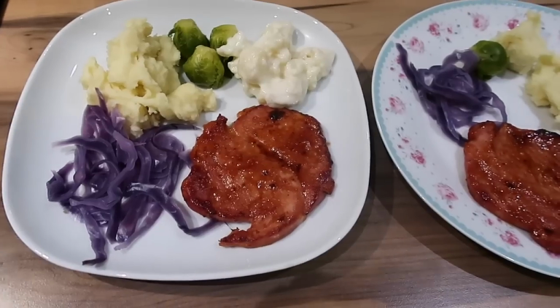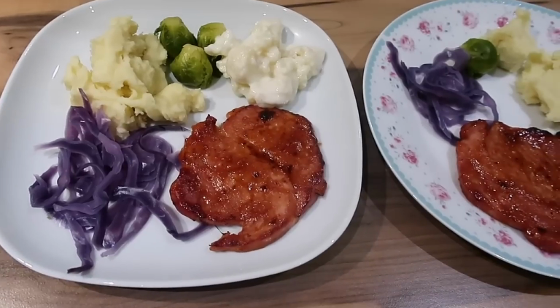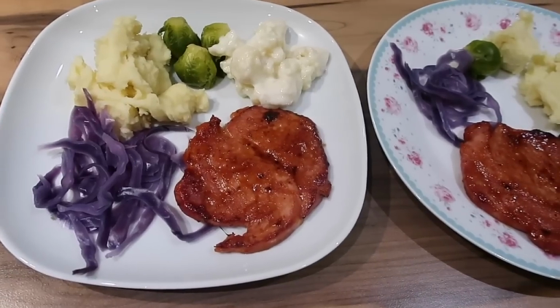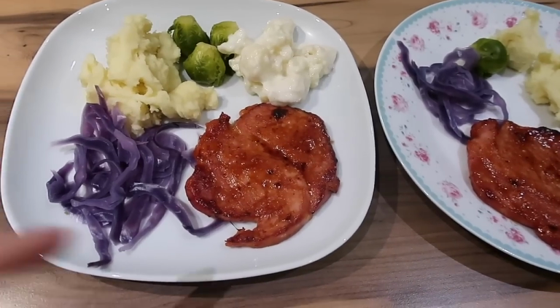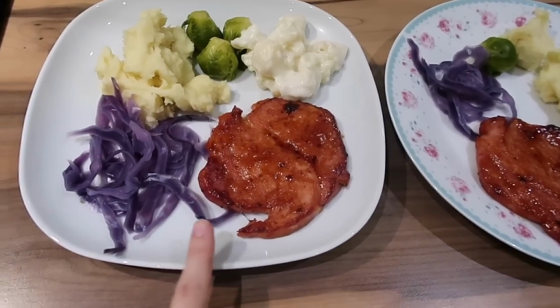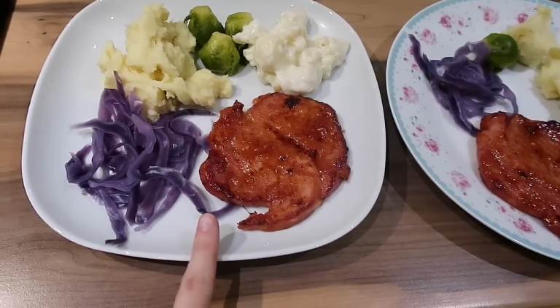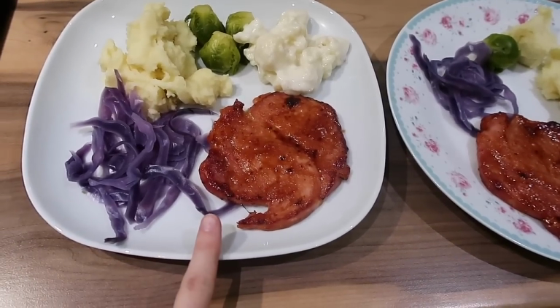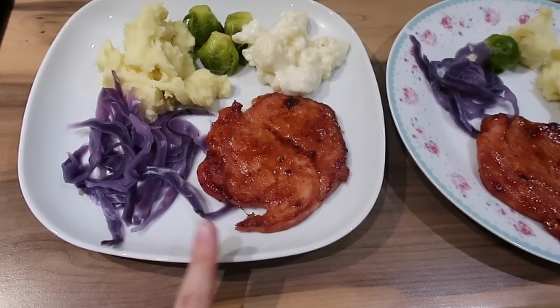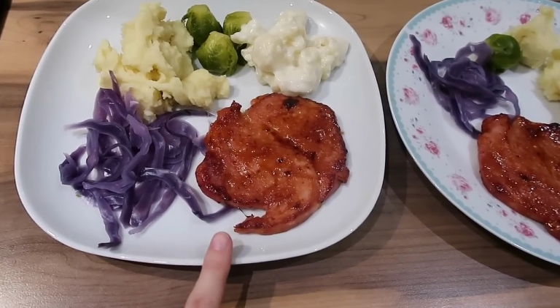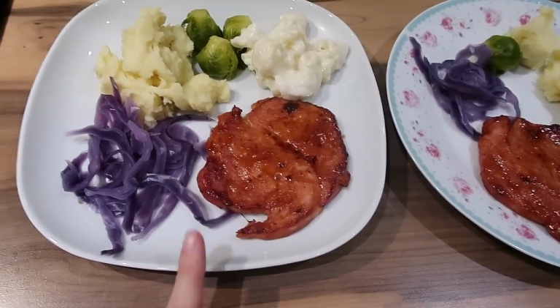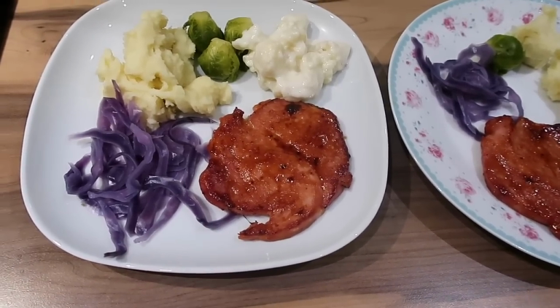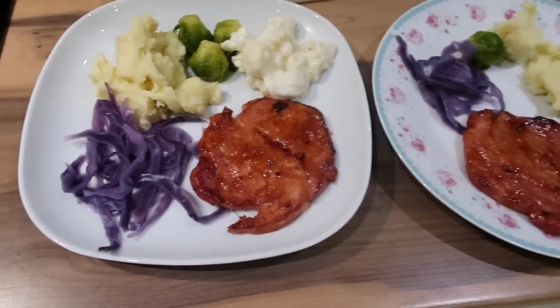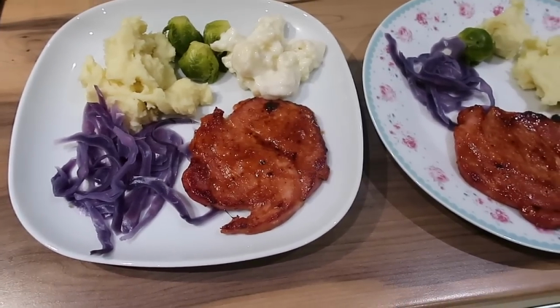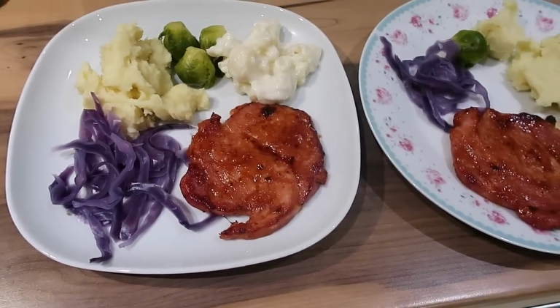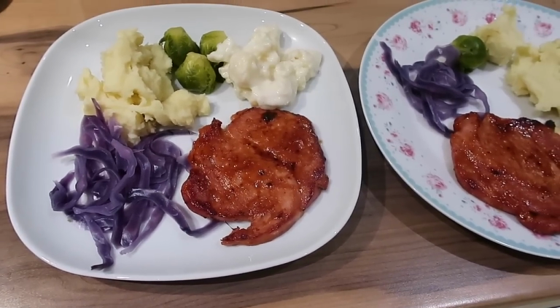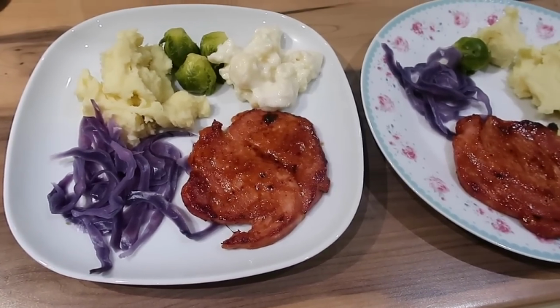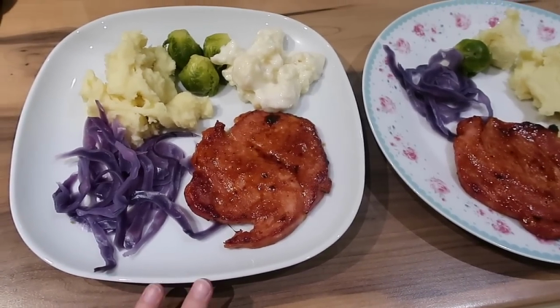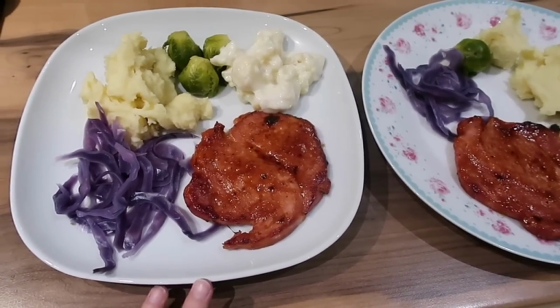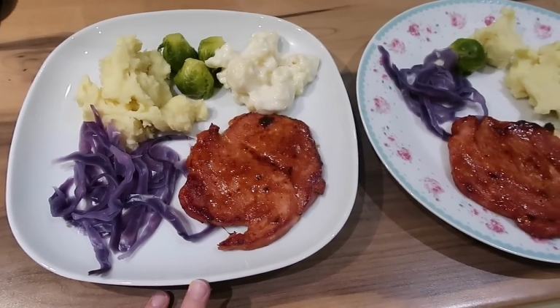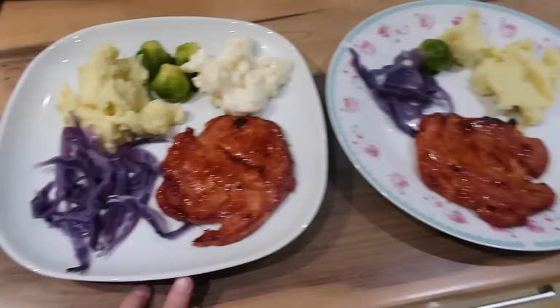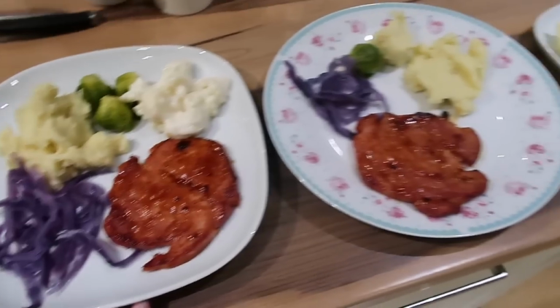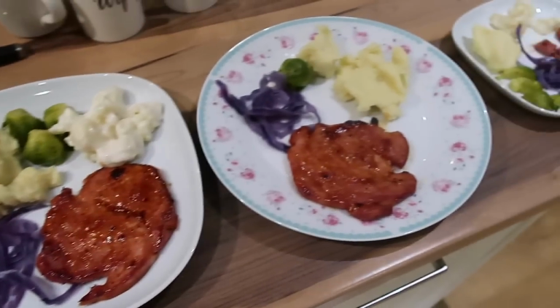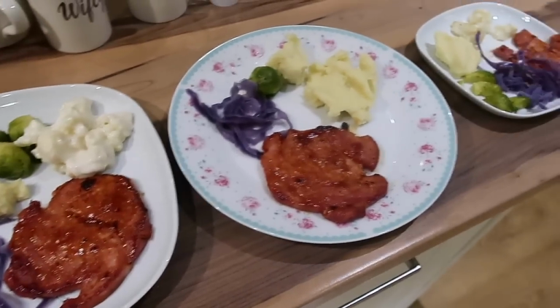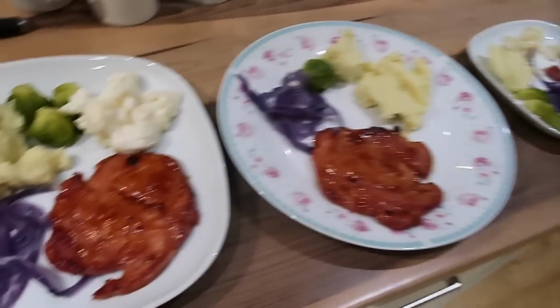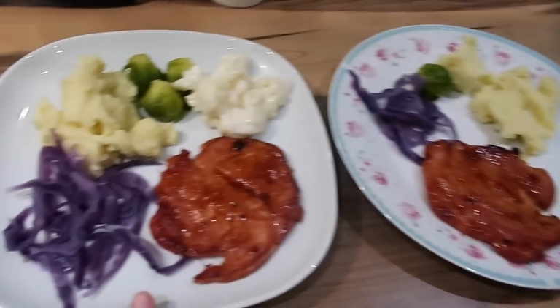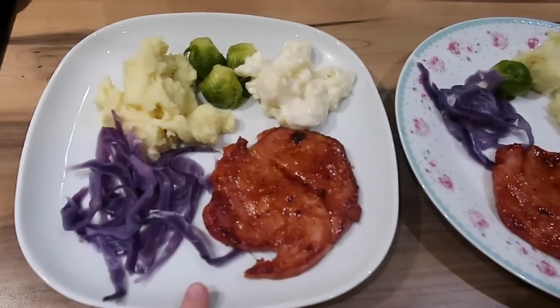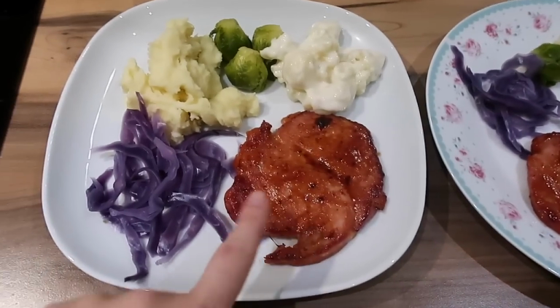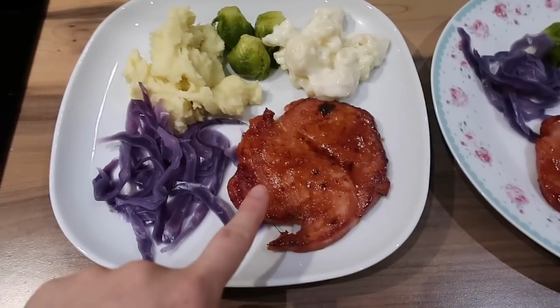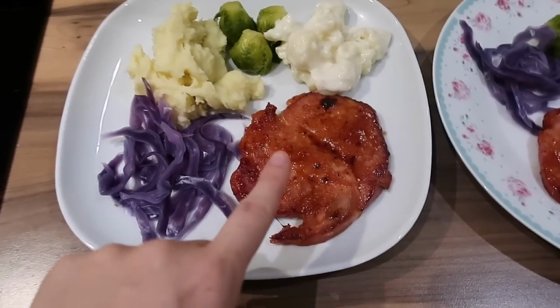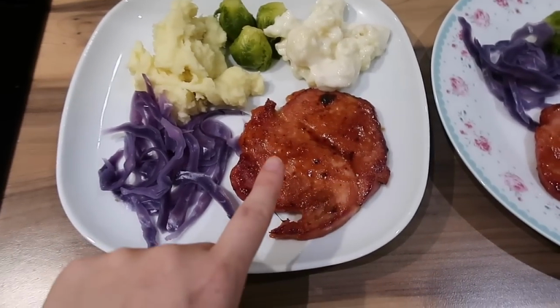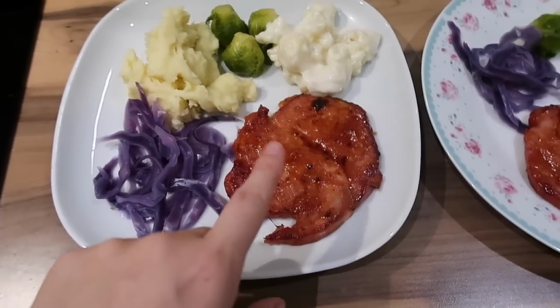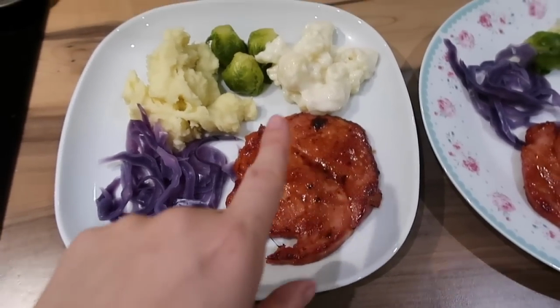Tonight for dinner we are having glazed gammon steaks. Andrew's going to be a little bit later at home for dinner, so it's just me and the girls just now. This is mine — I've got my glazed gammon.